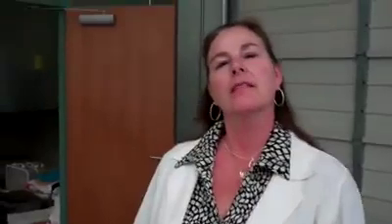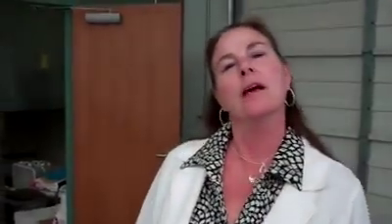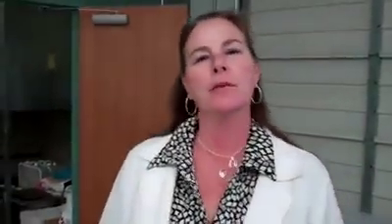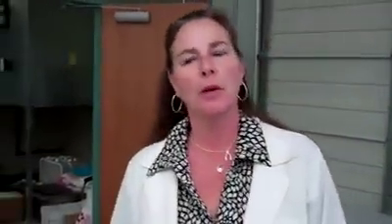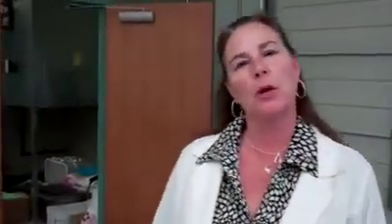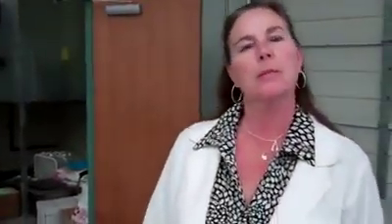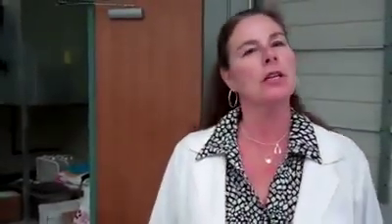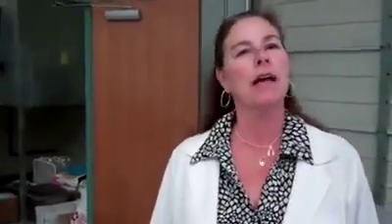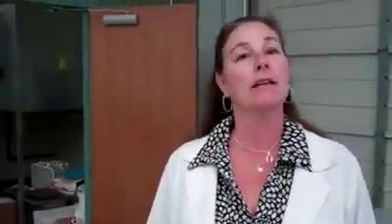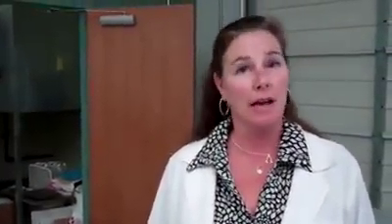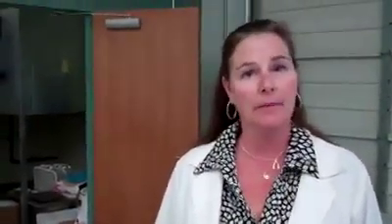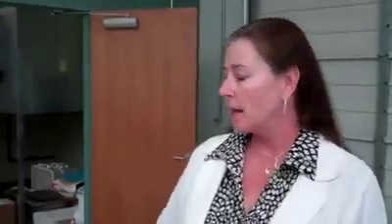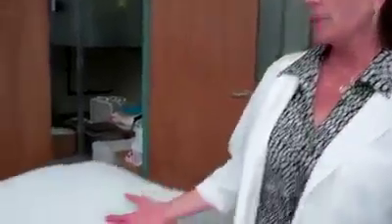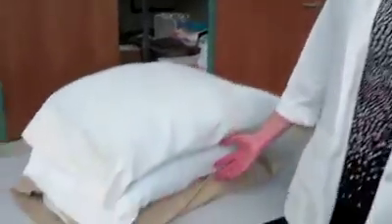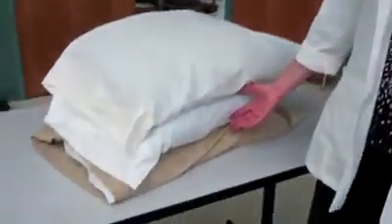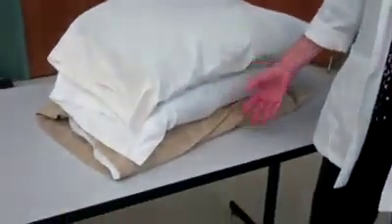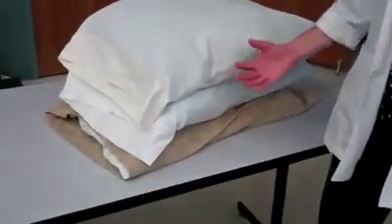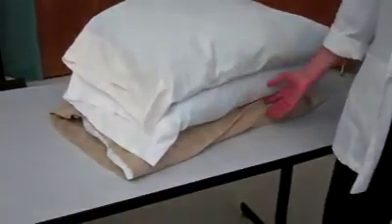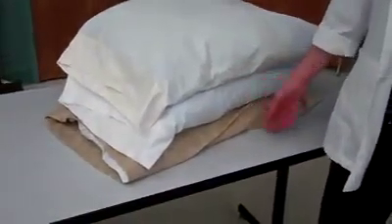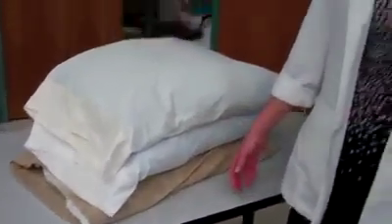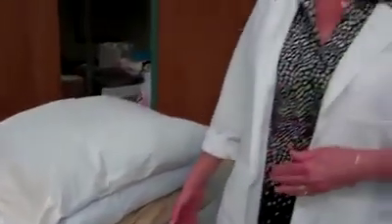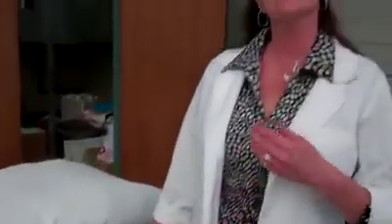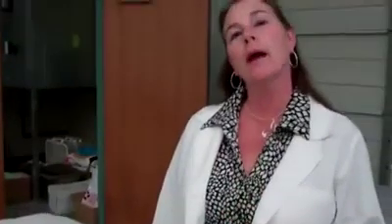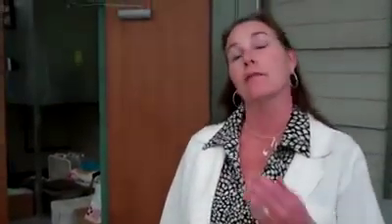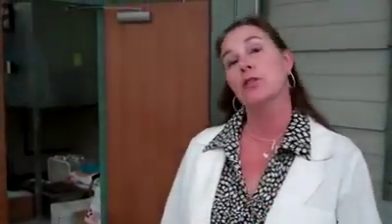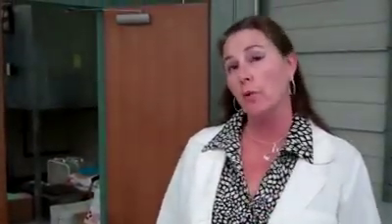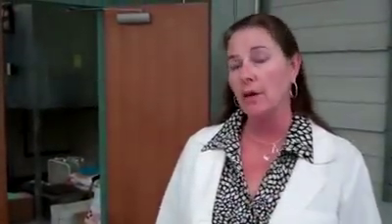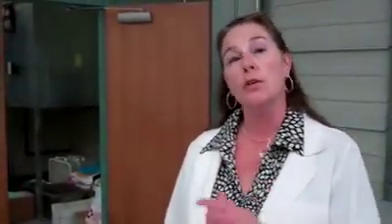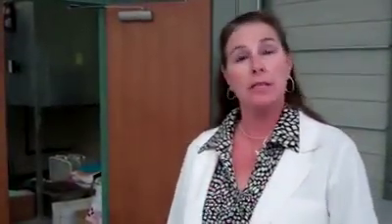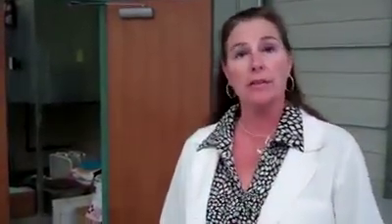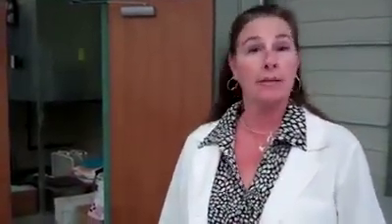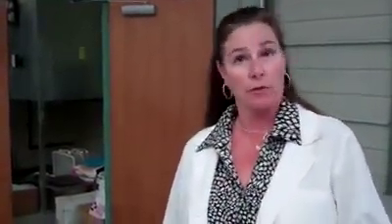The skill I'm about to show you is positioning the client on his side. The materials I will need to bring in are three pillows. When carrying them in, please be aware that for infection control reasons, we do not want to carry them up against our uniform.